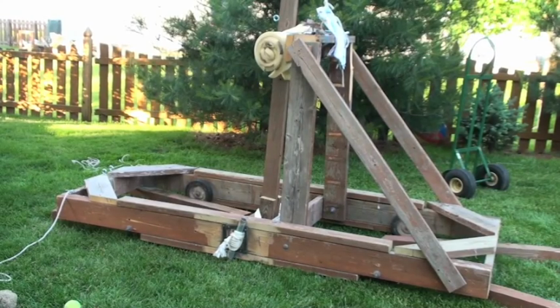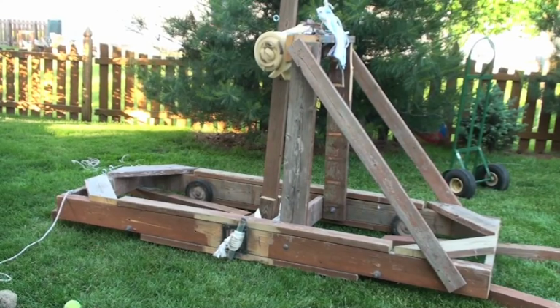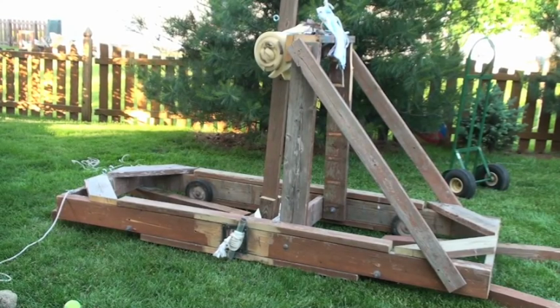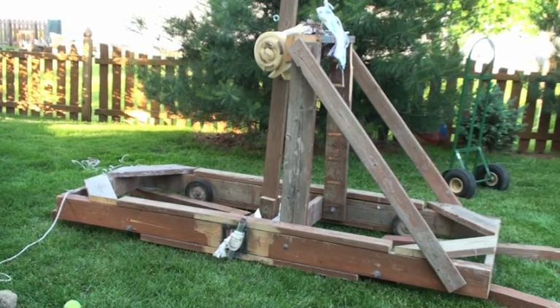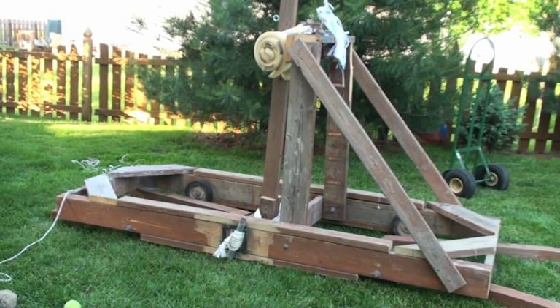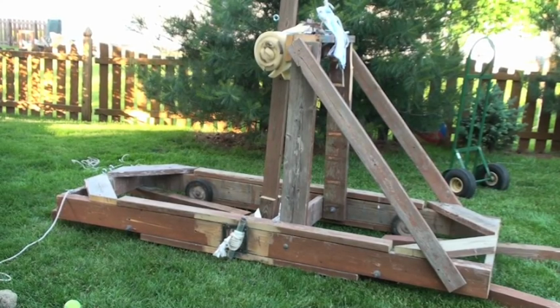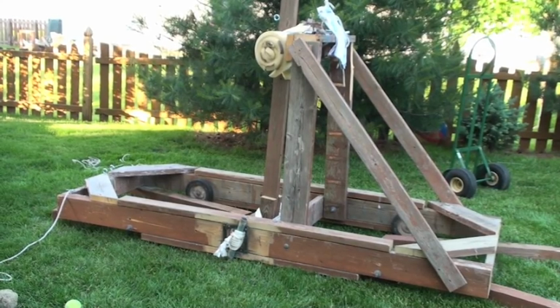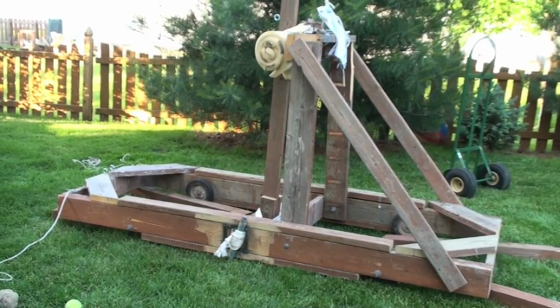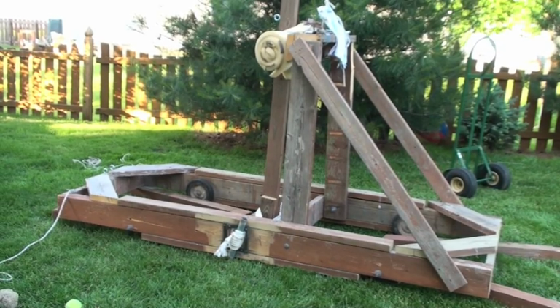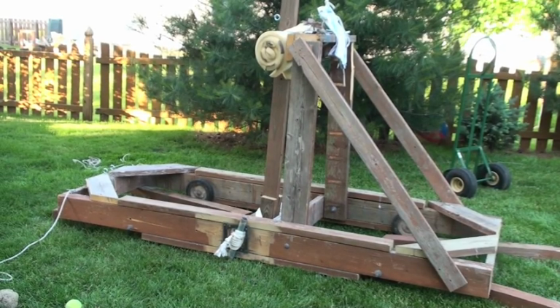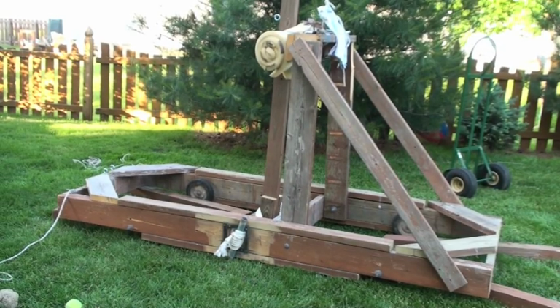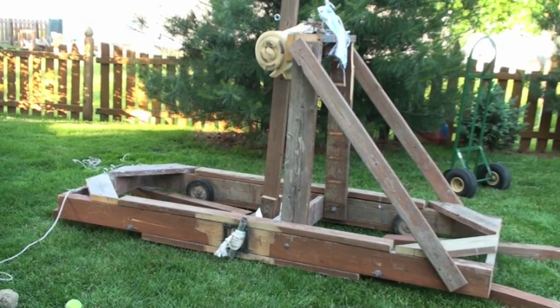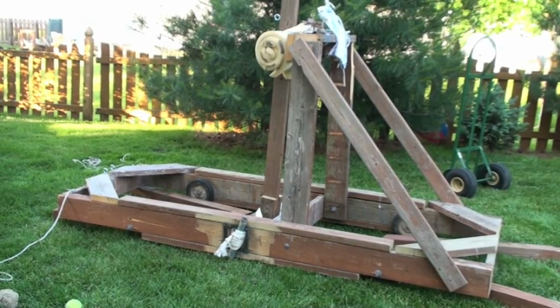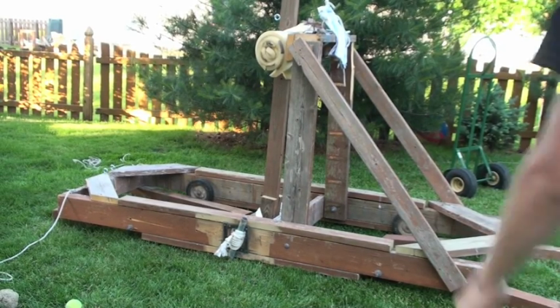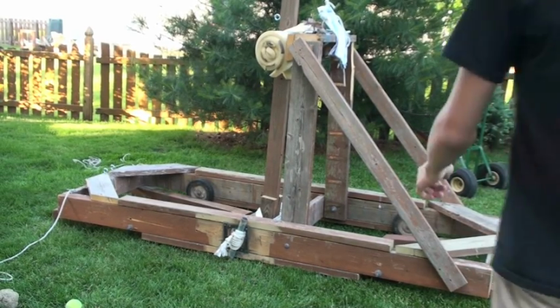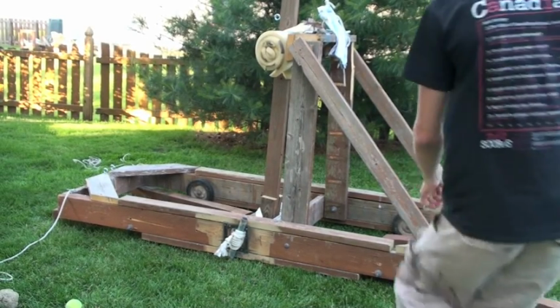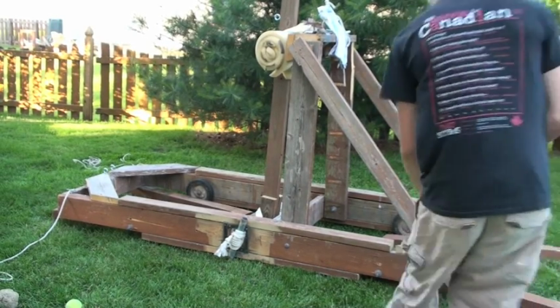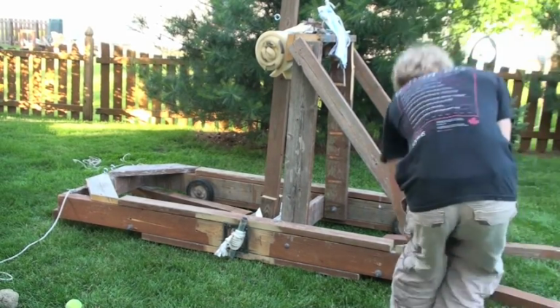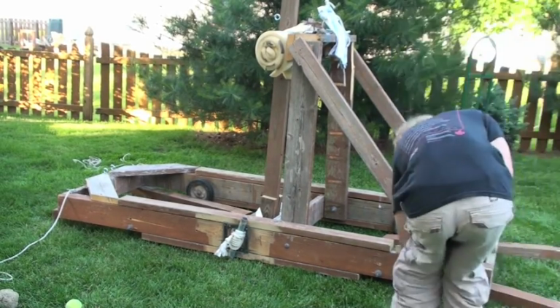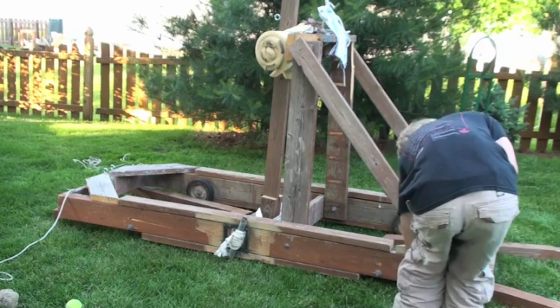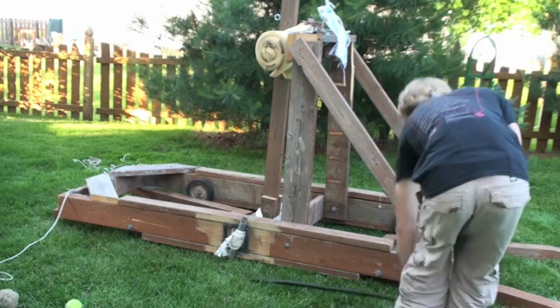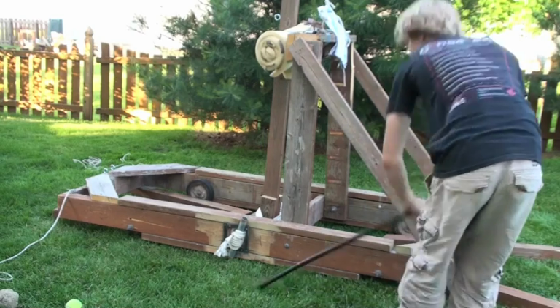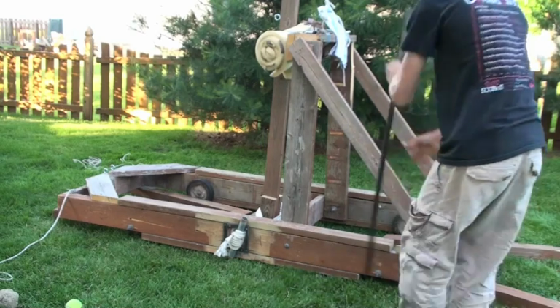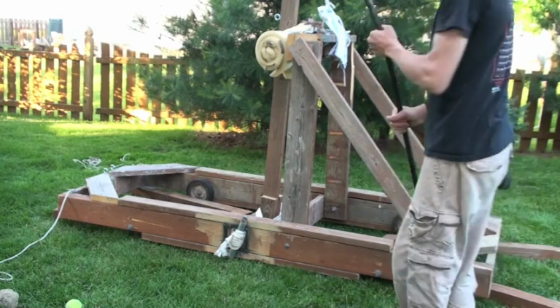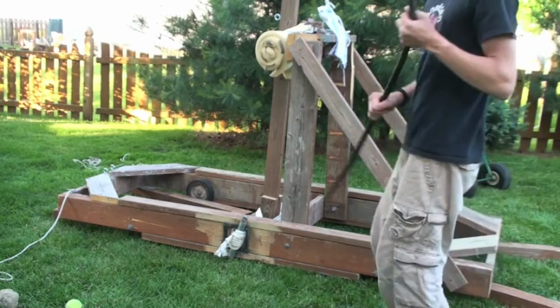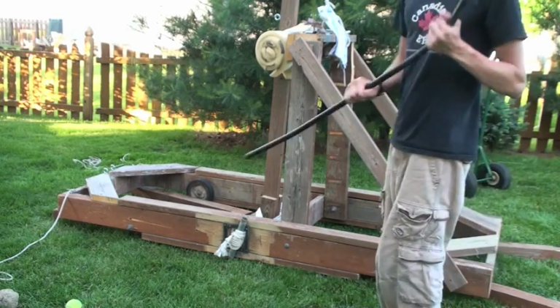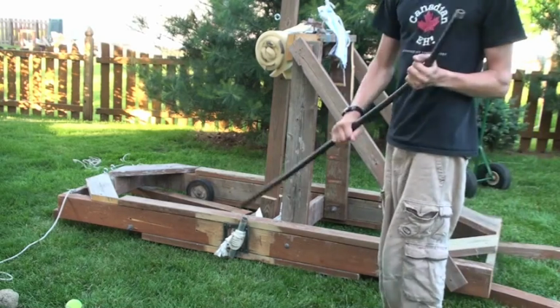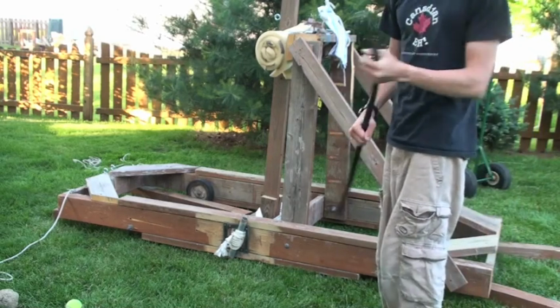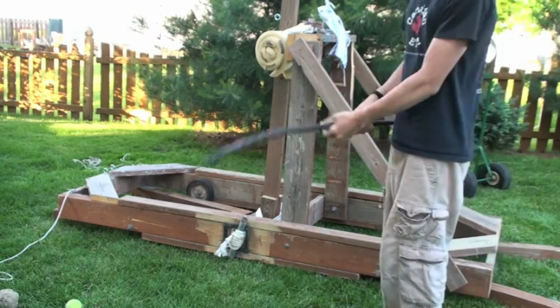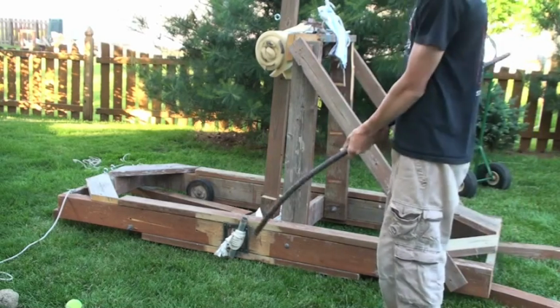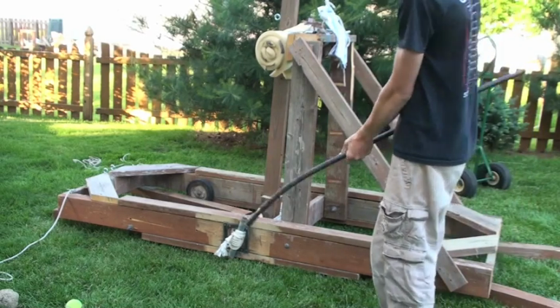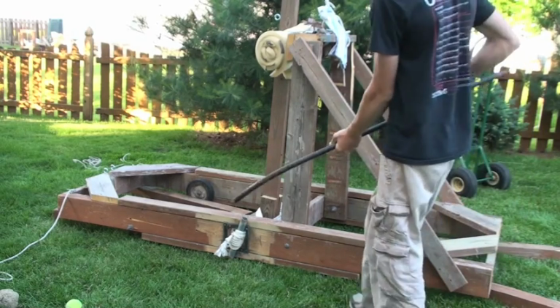I noticed it was a little bit weak after that shot with the tennis ball, so I'm going to torque it some more. Basically, you use a big bar like this.